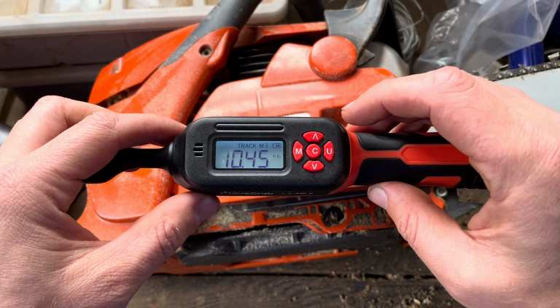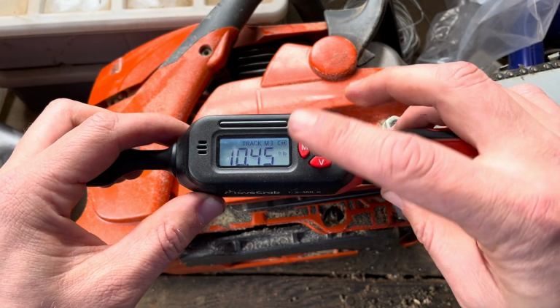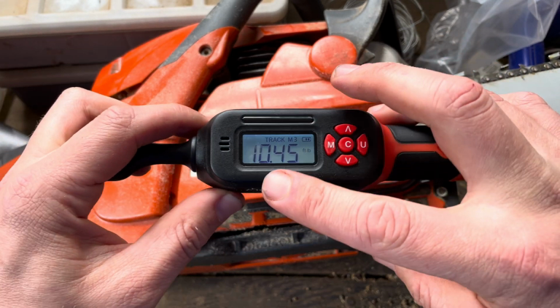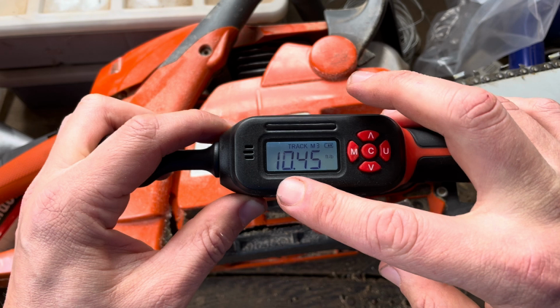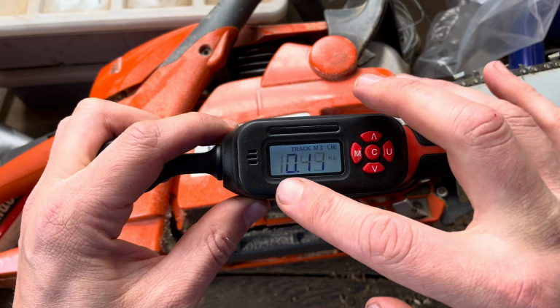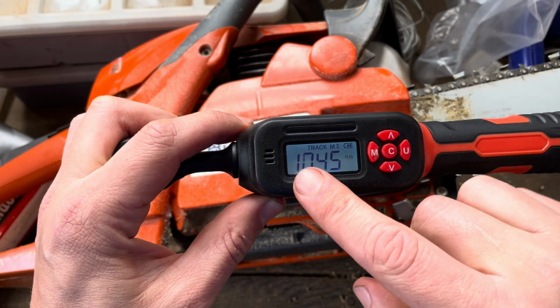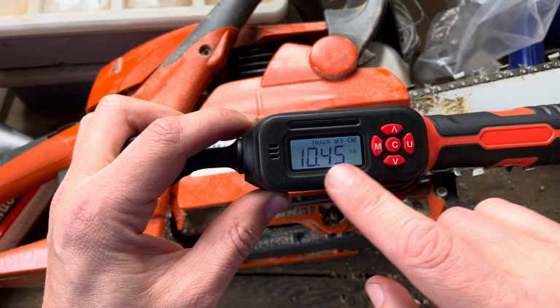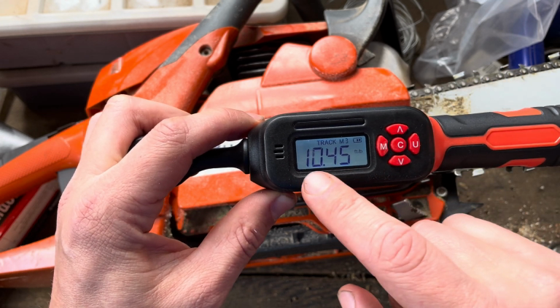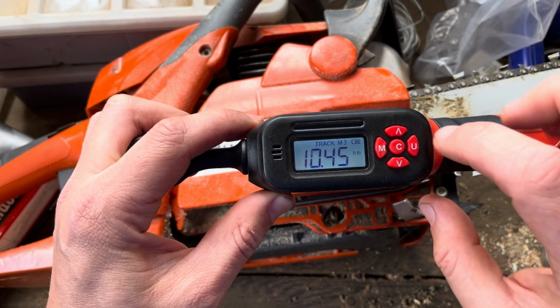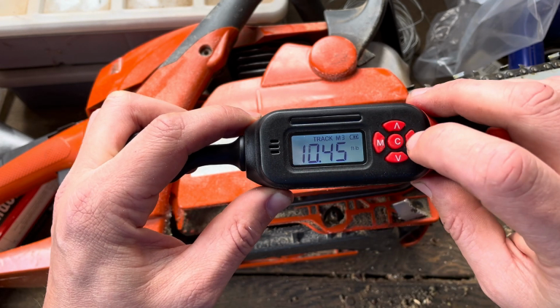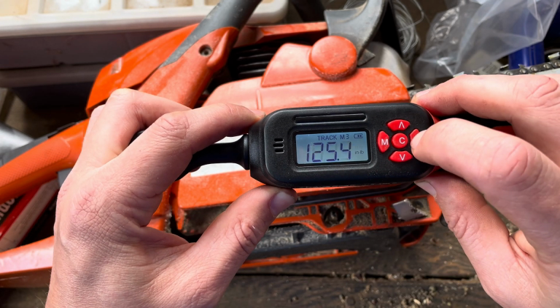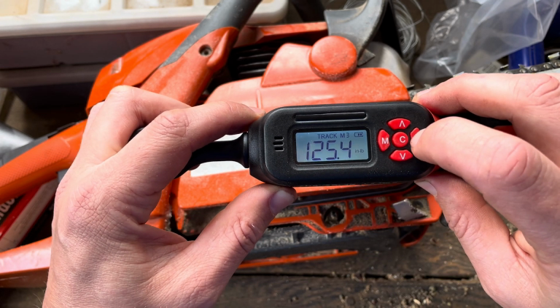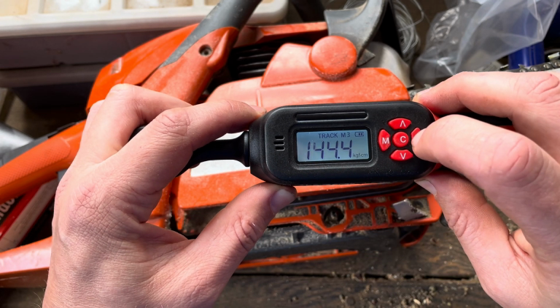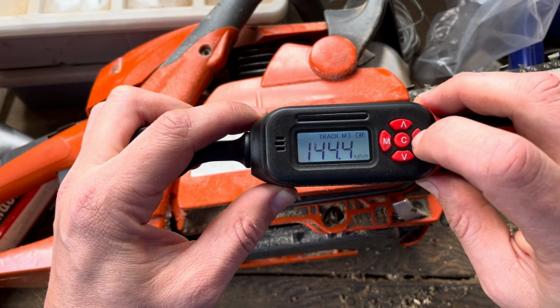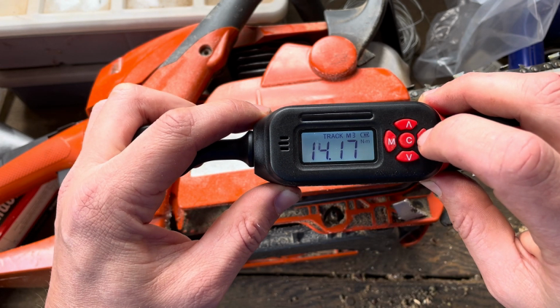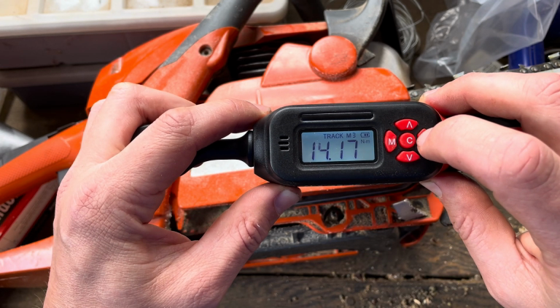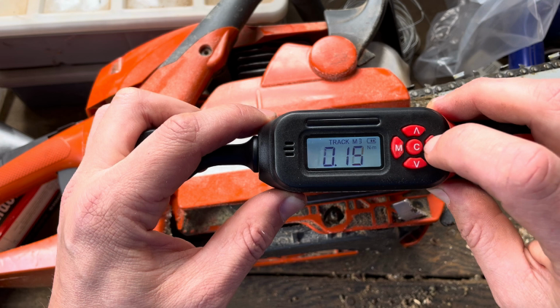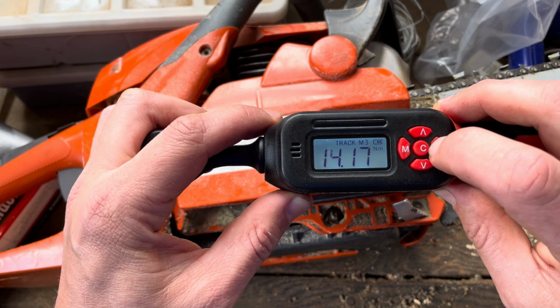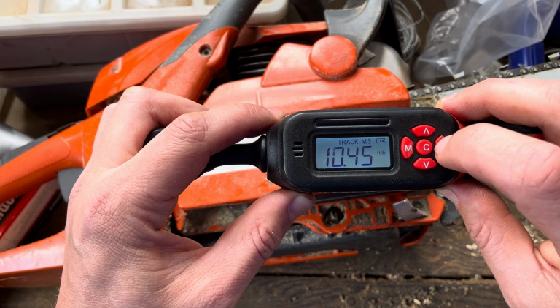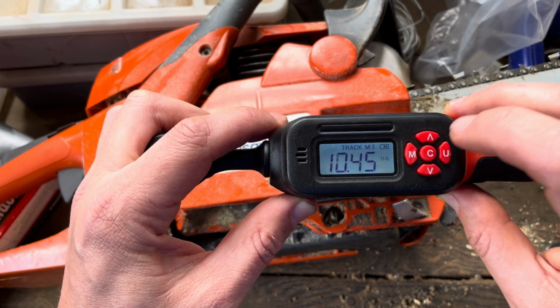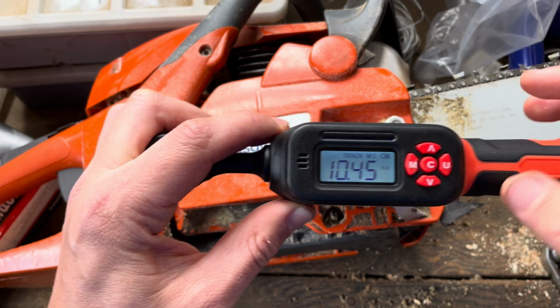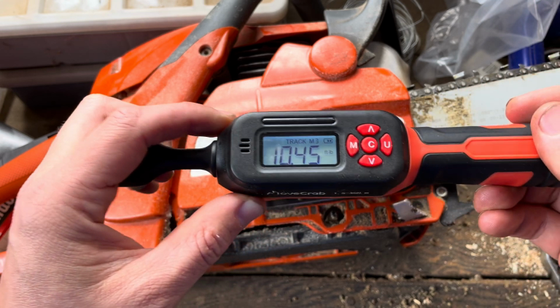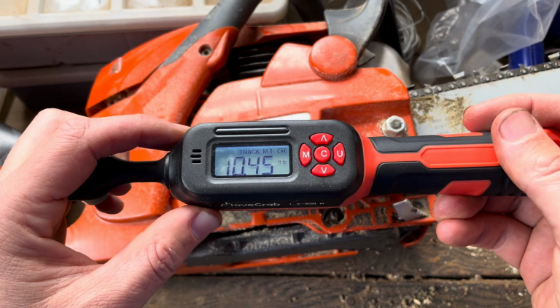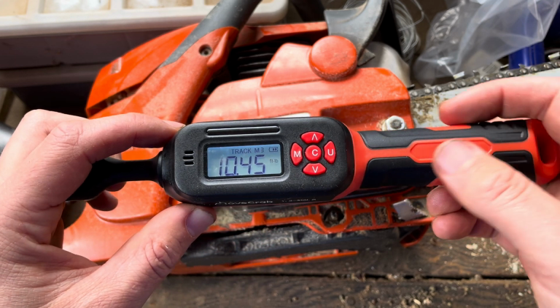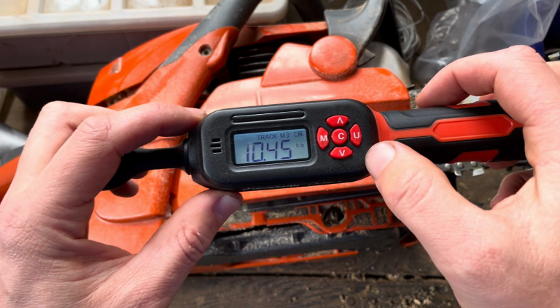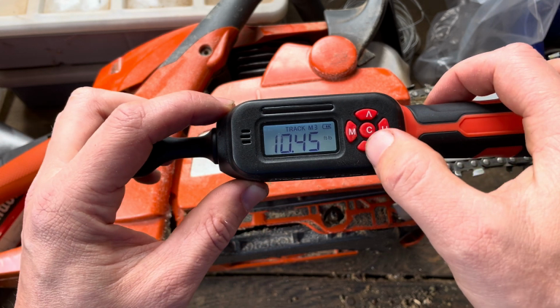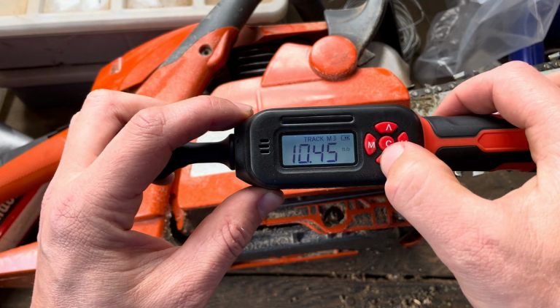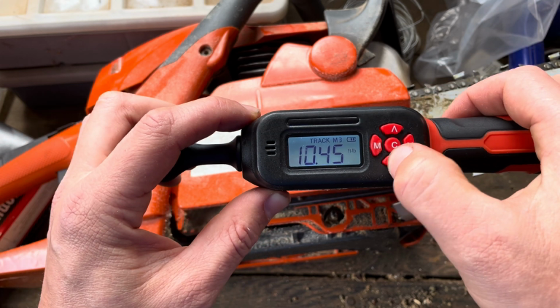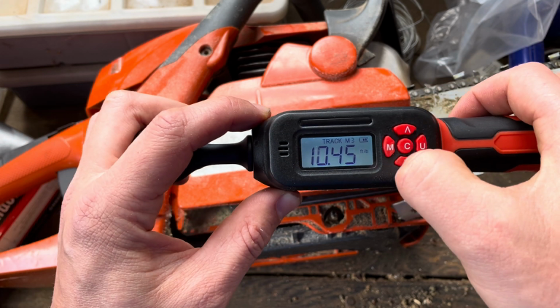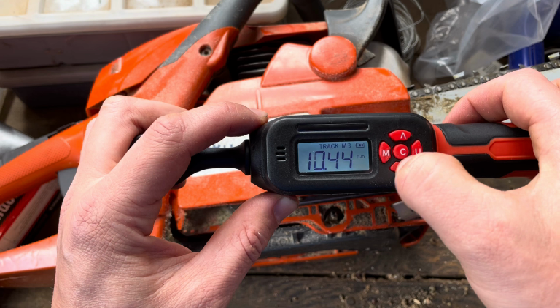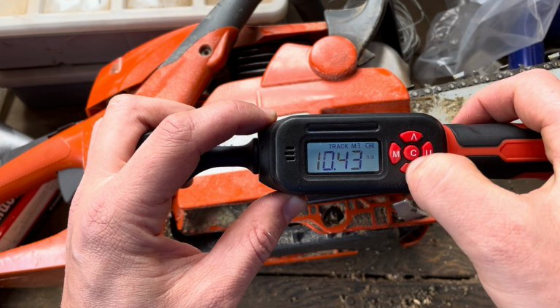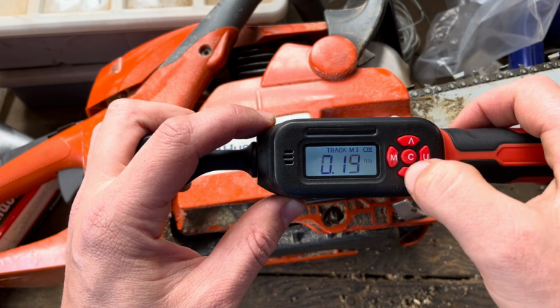So we're going to turn it on, and then it's going to show the different unit options. There's inch pounds, kilogram centimeters — the one I use is foot pounds. I think most people in America use foot pounds. It has some default values we can go through.